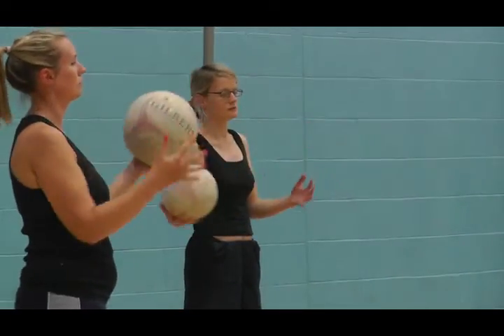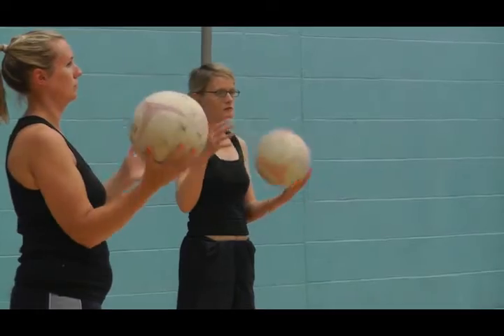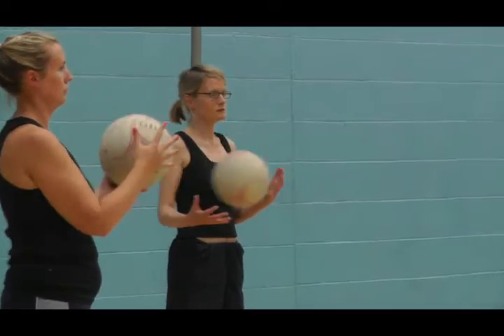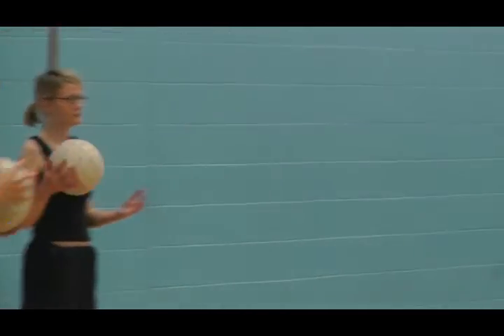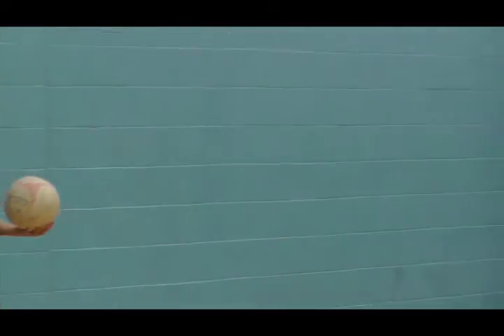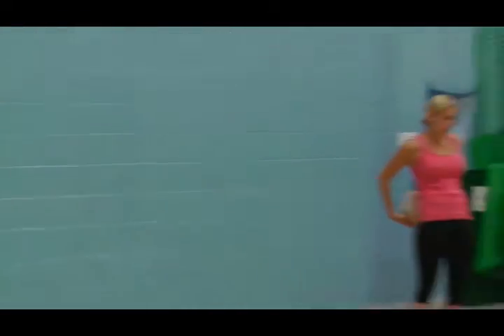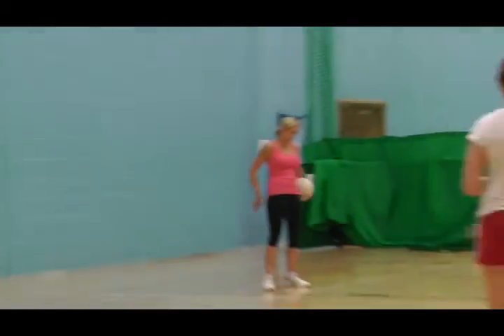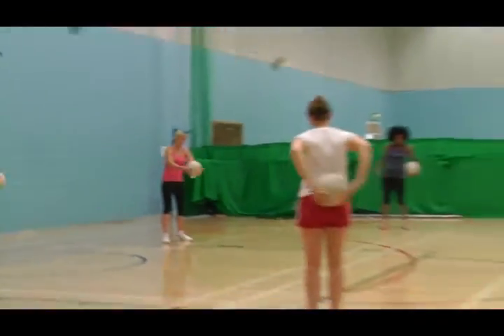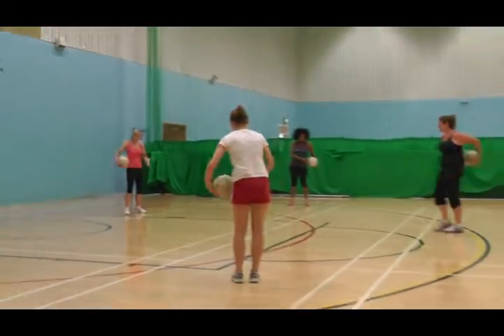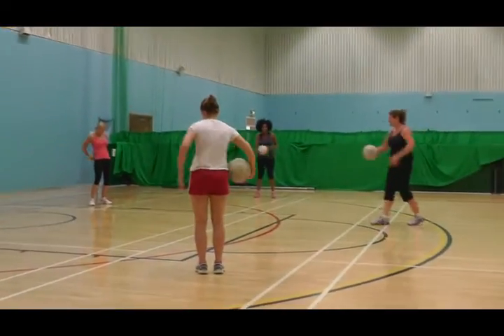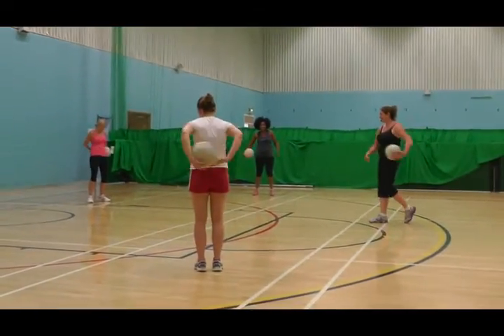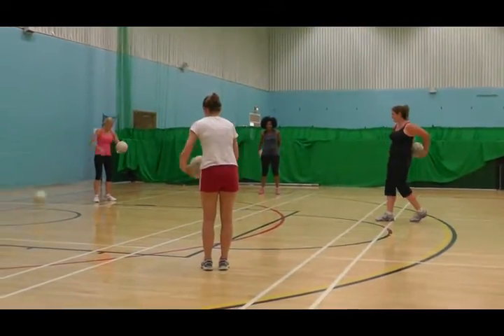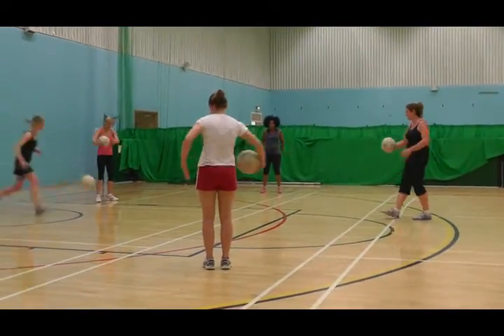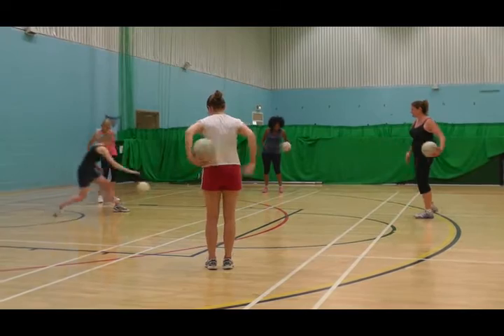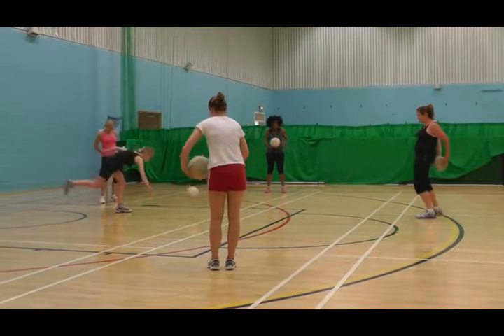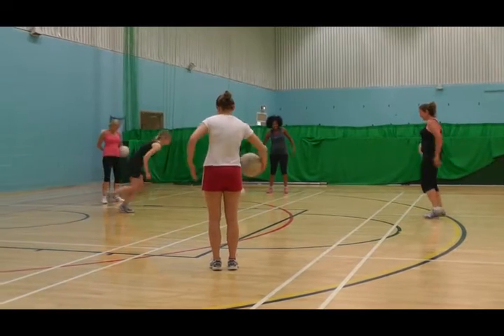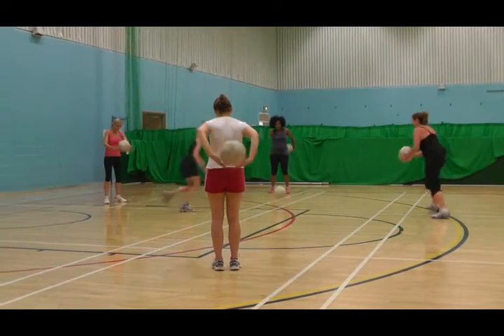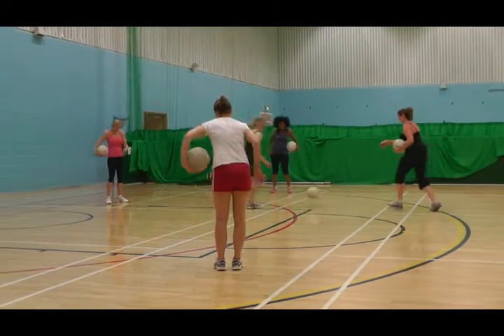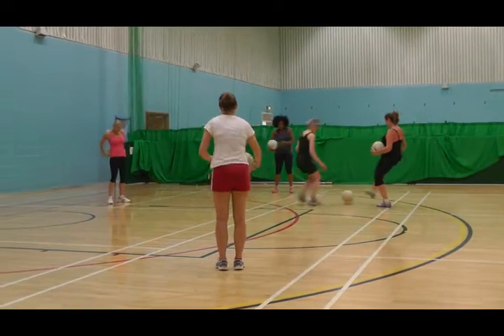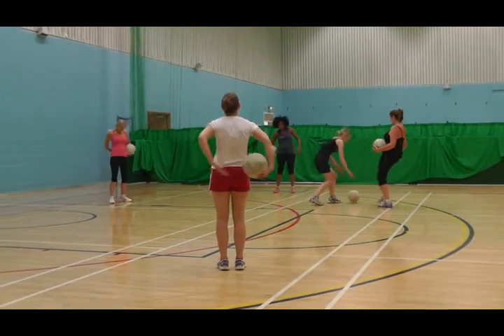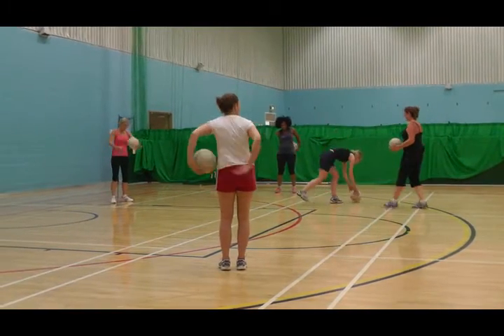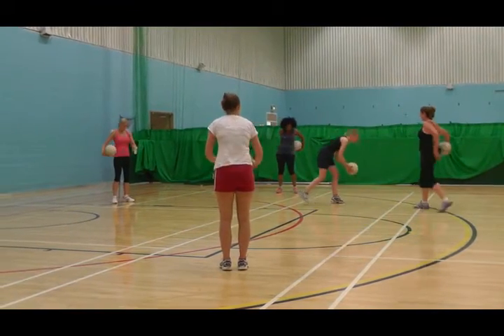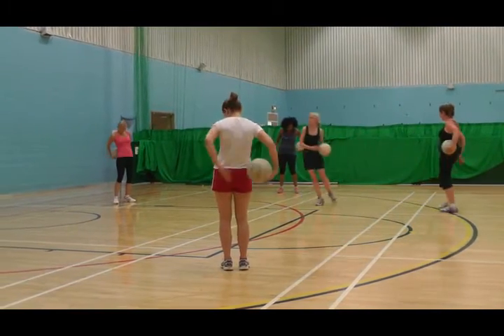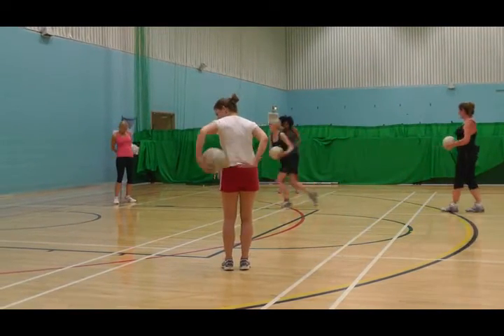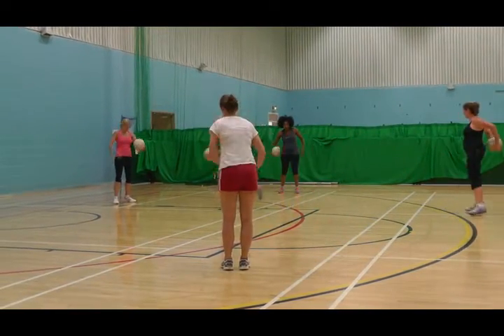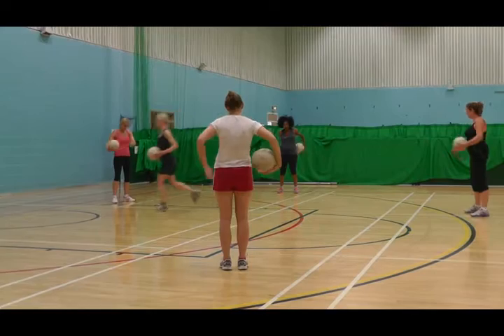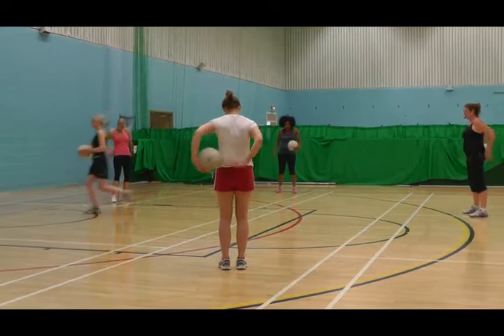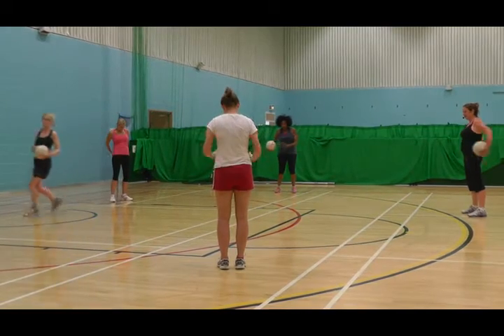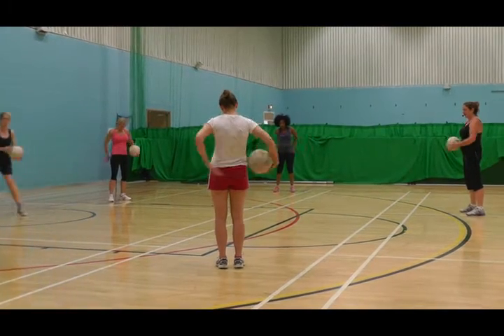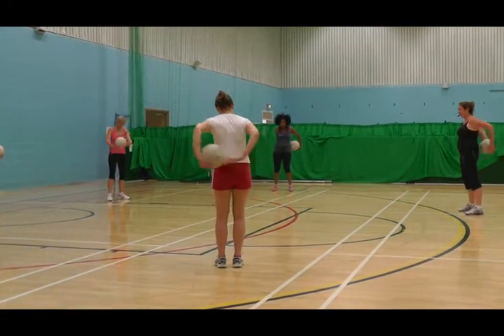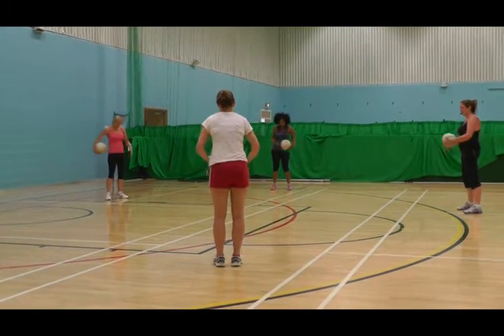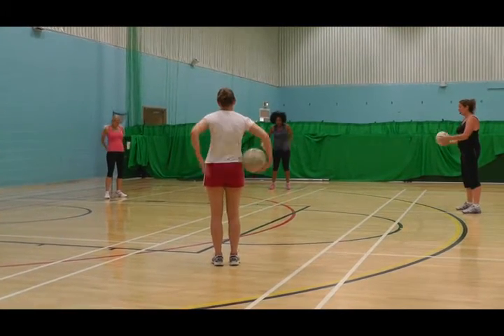So if you can do it around your body. Okay. Other way.